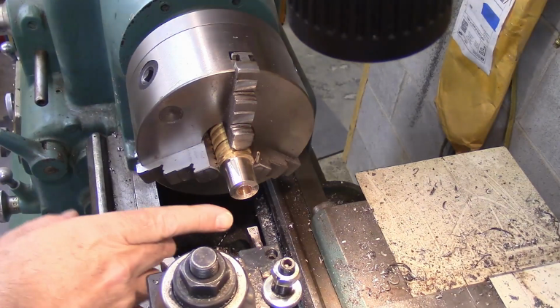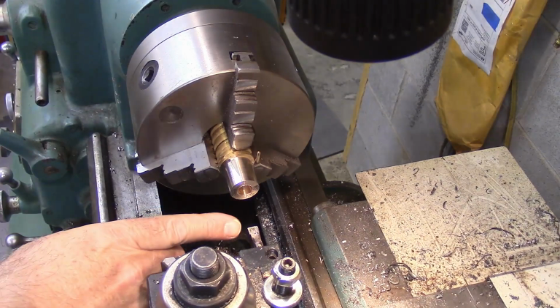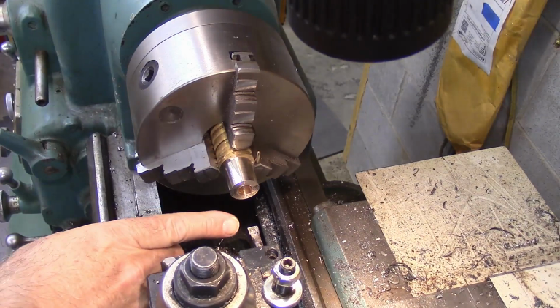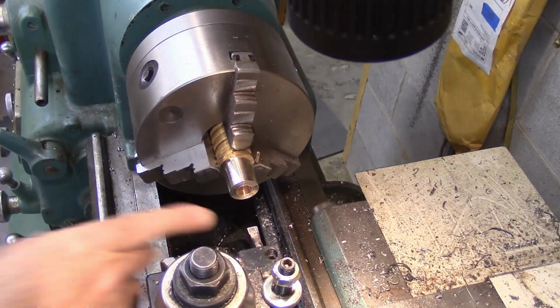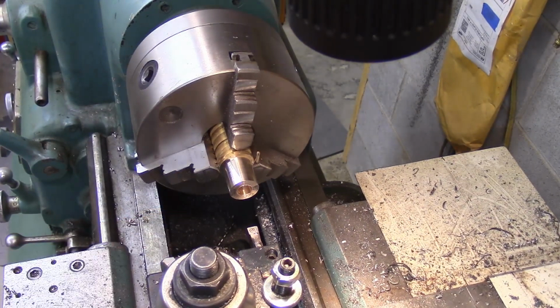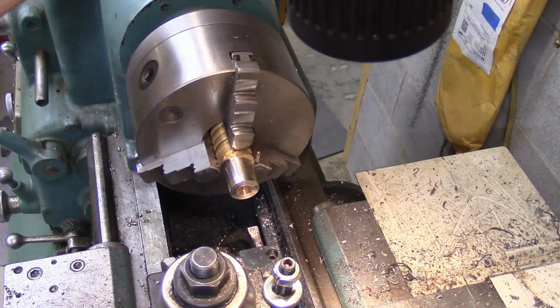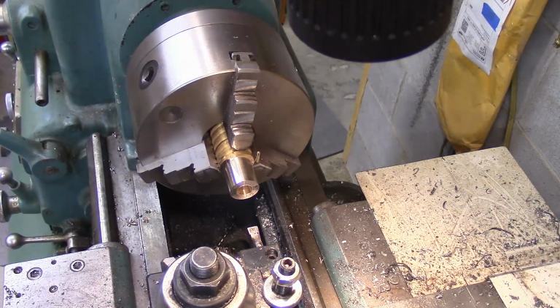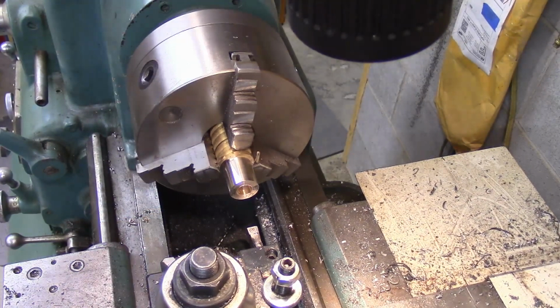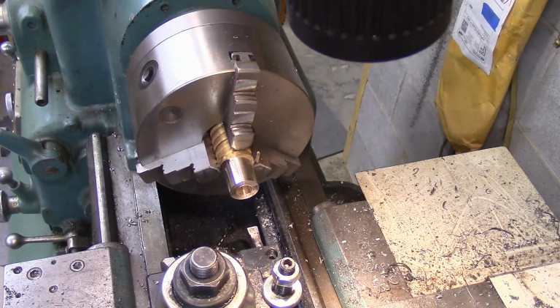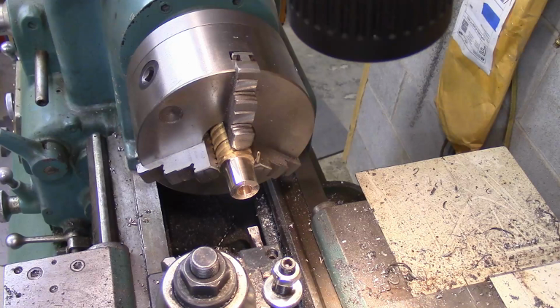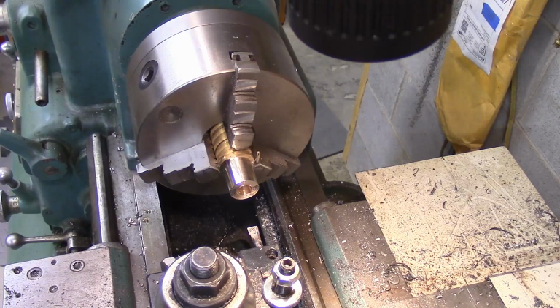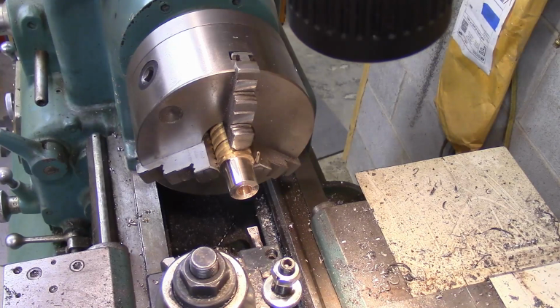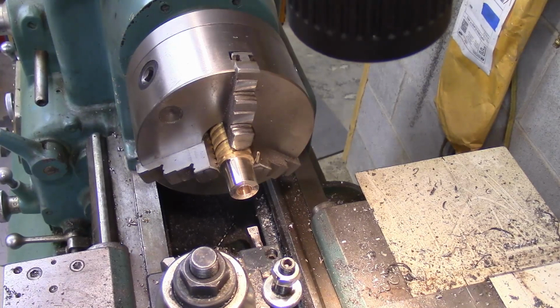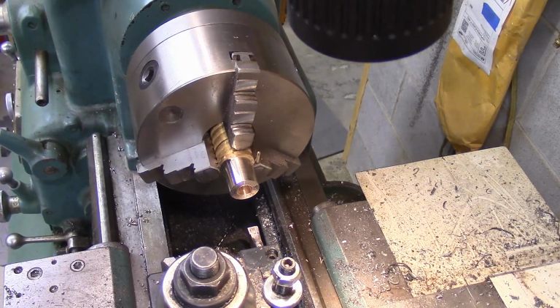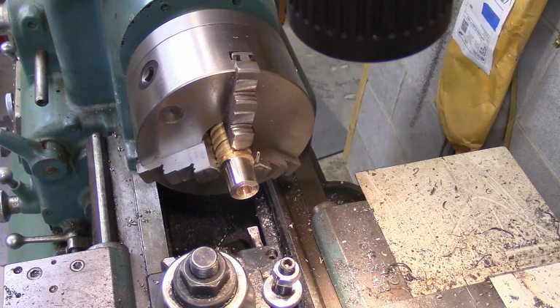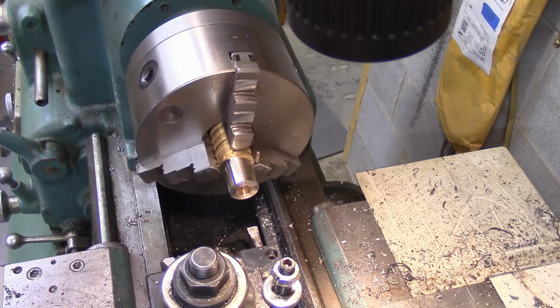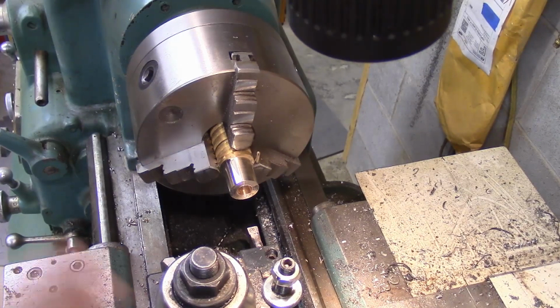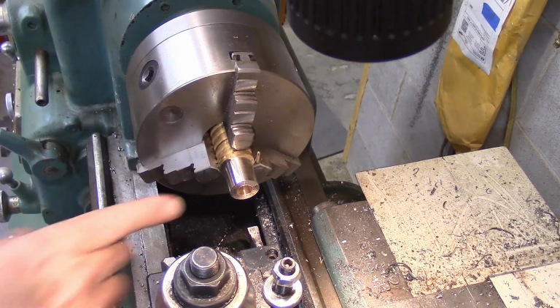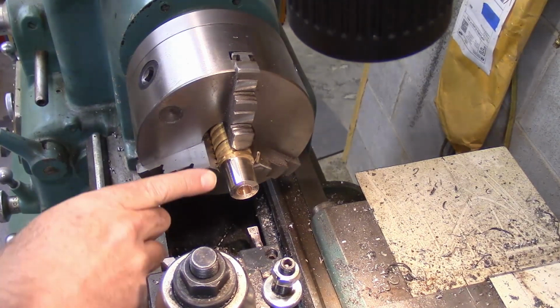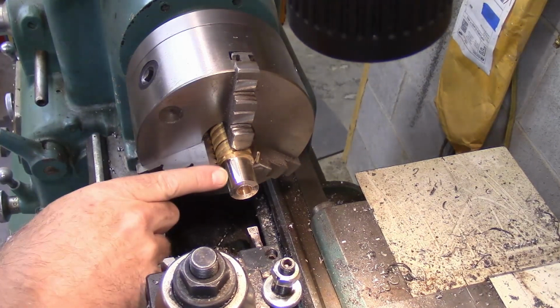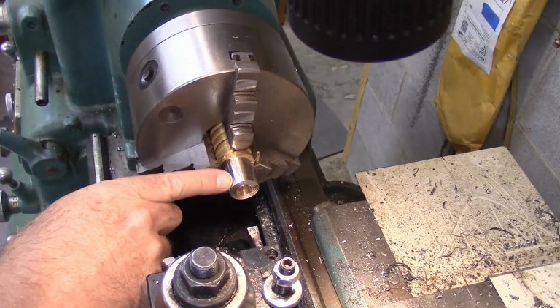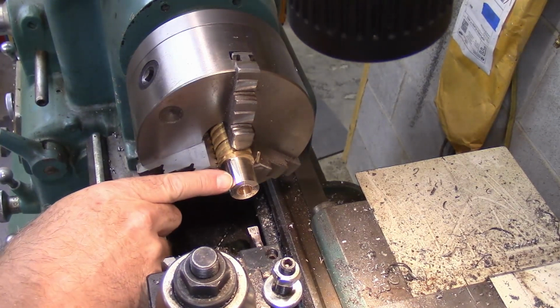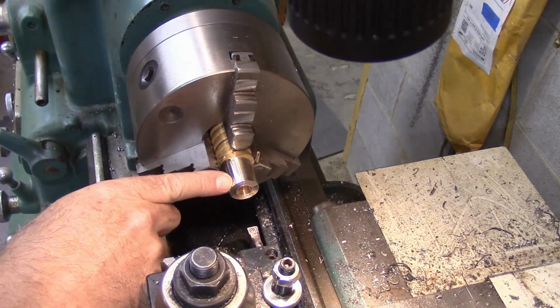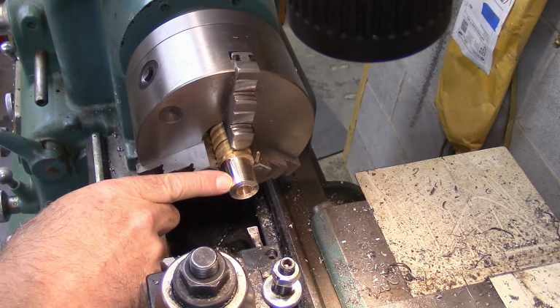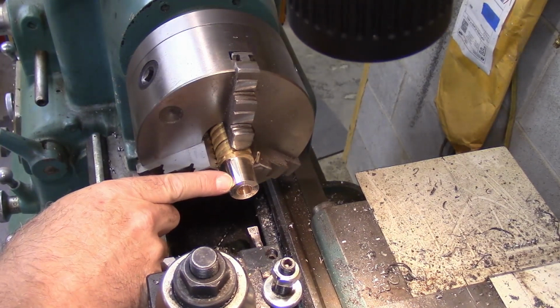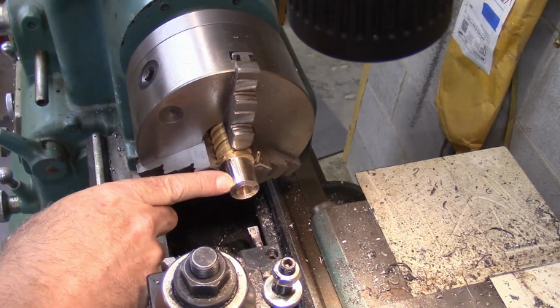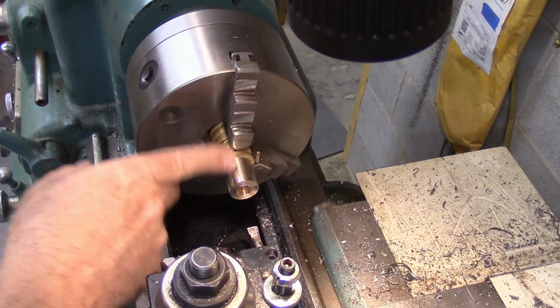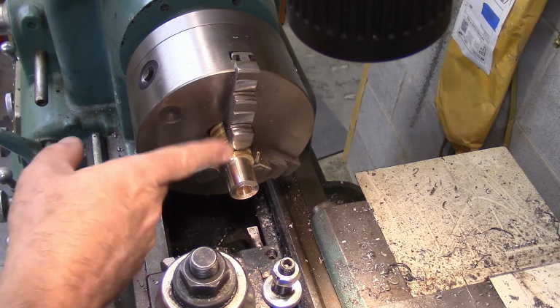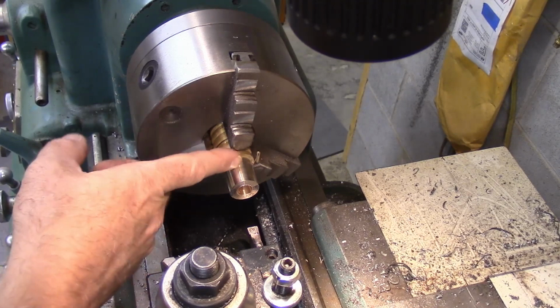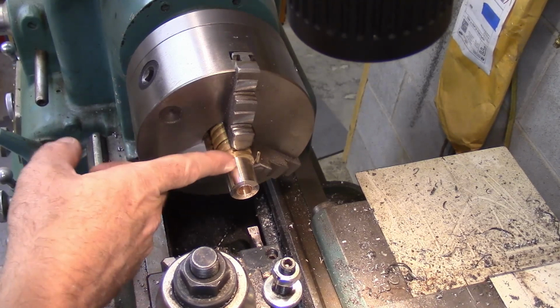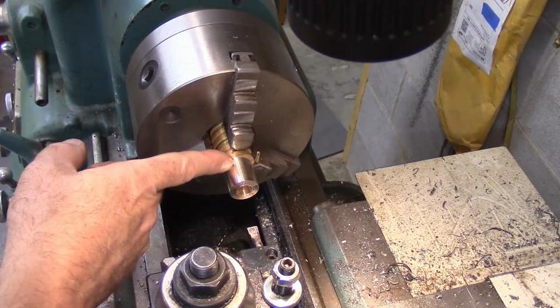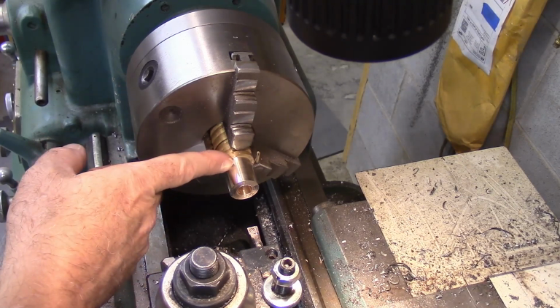I've got a boring bar in here and we're going to go to 0.531. That's the minor diameter for tapping out to 5/8-11. That's going to be the far end of the adapter.